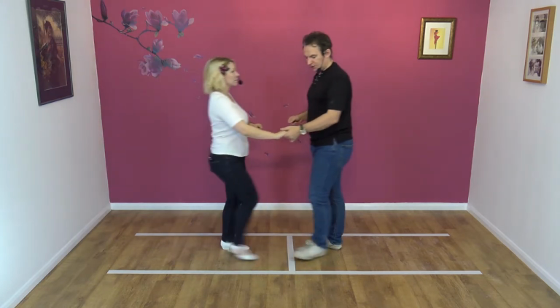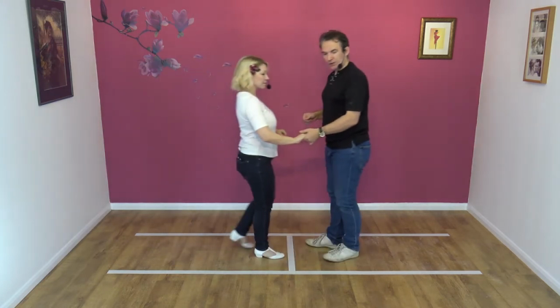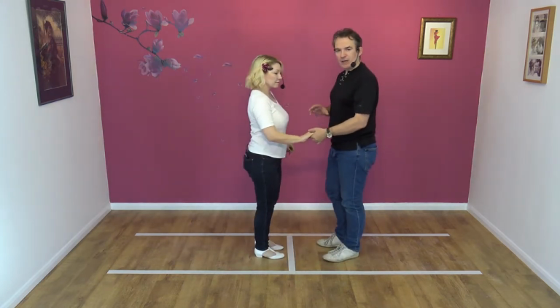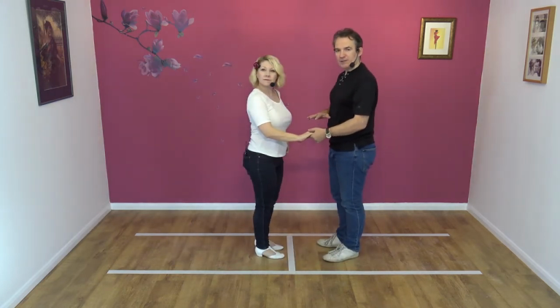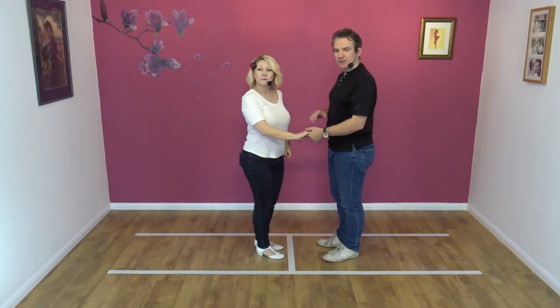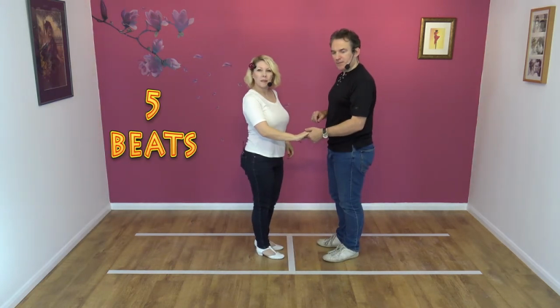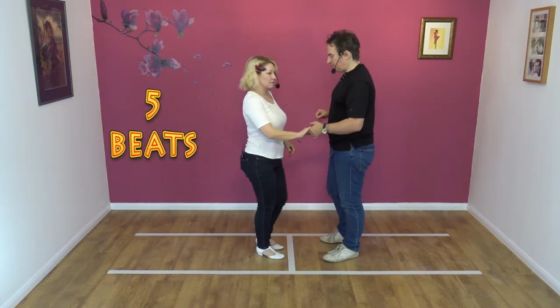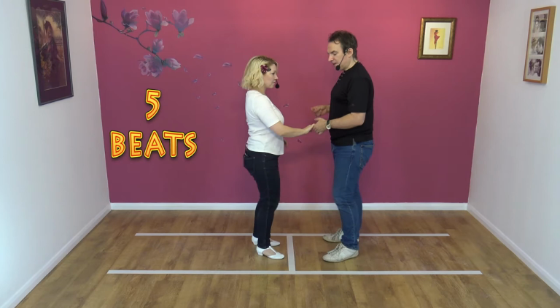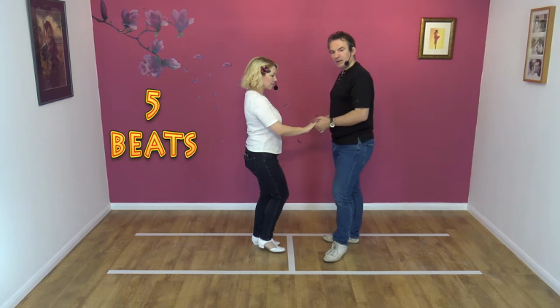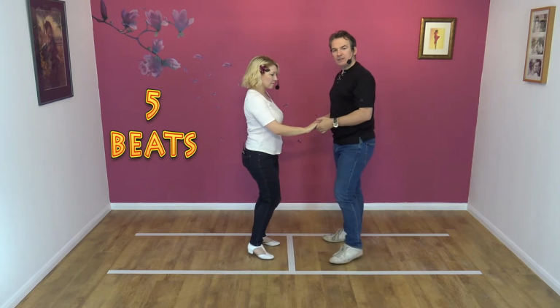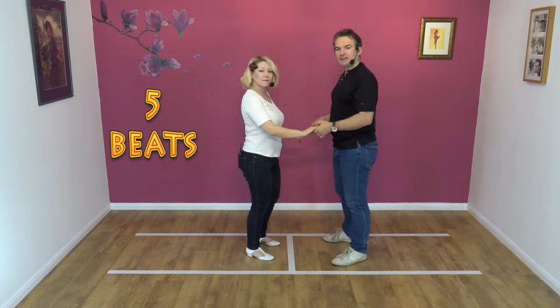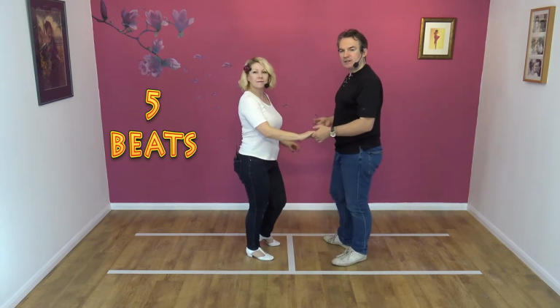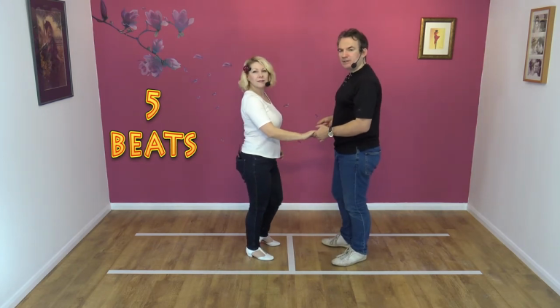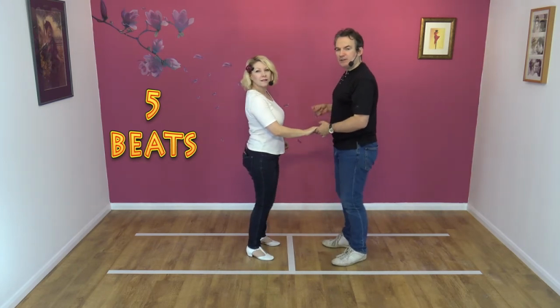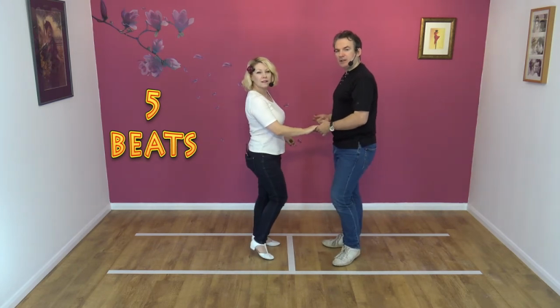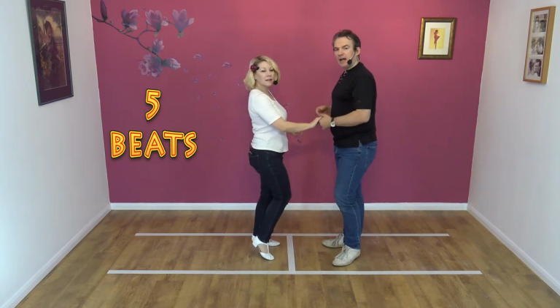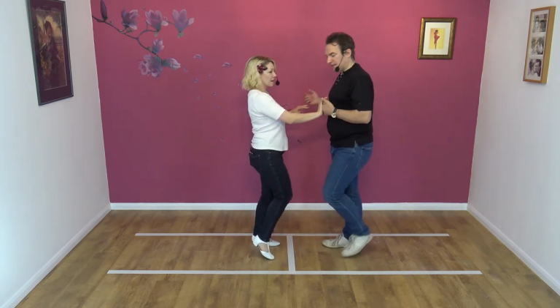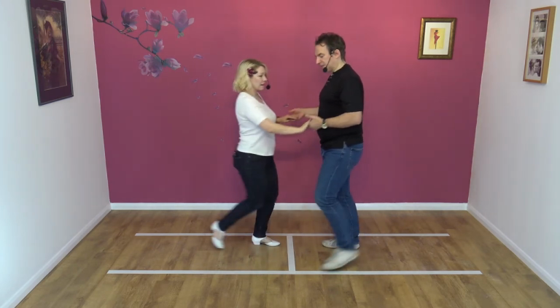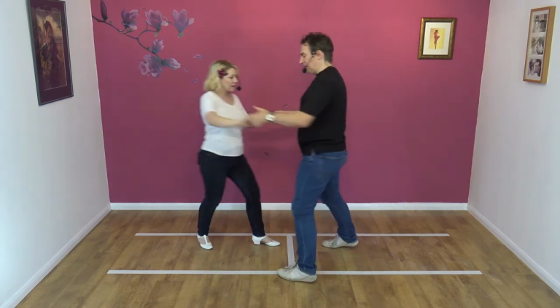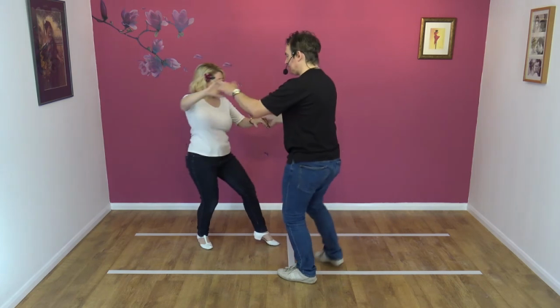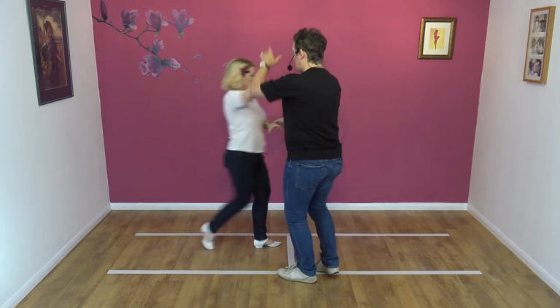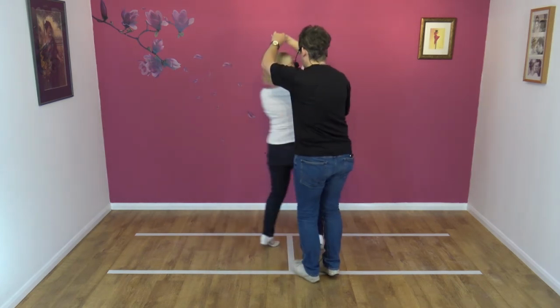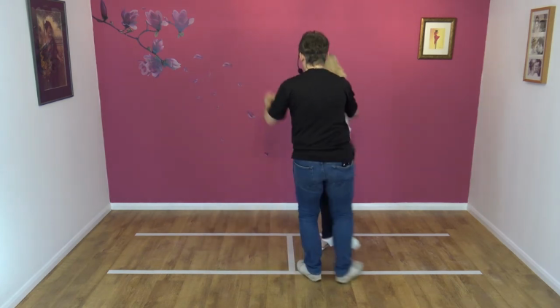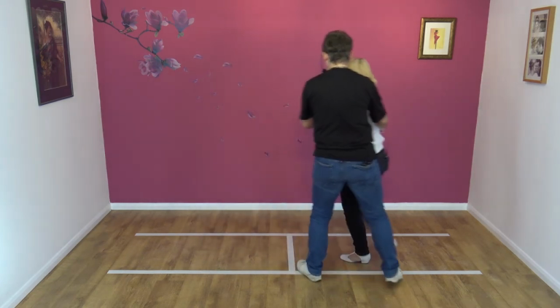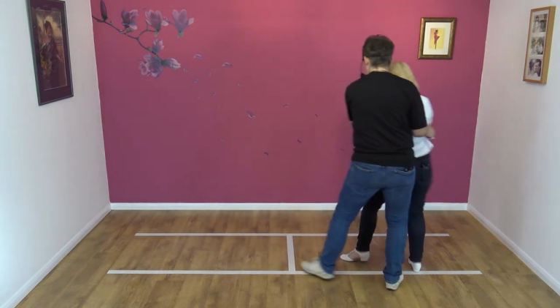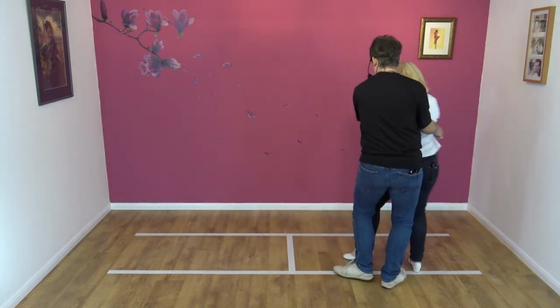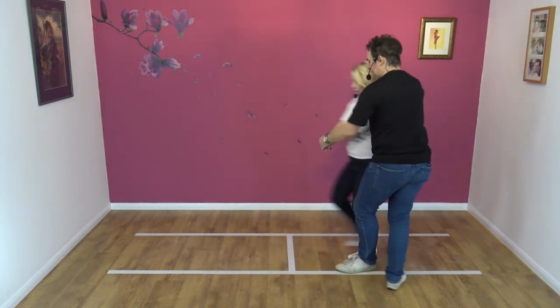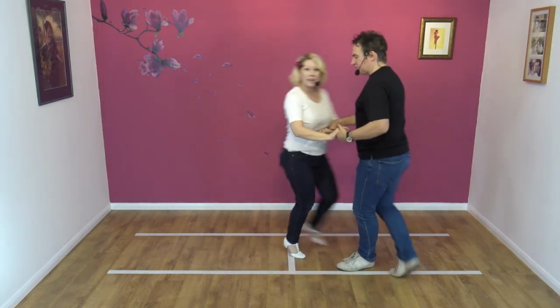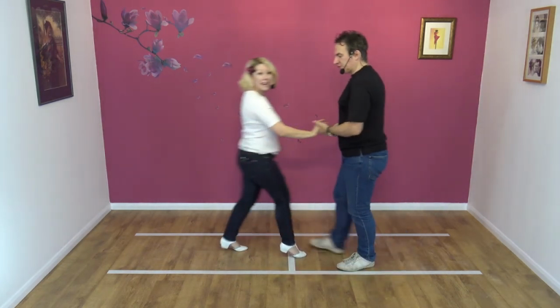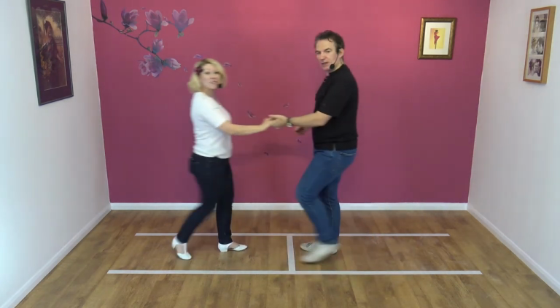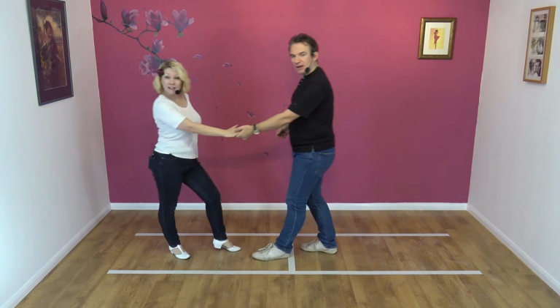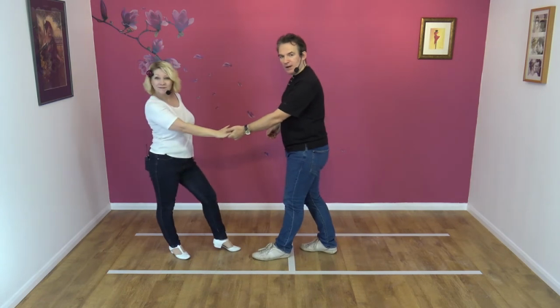Let's try it to a nice slow count from this side. Five, six, seven, eight. And collect, wrap, step, slingshot — right, left, right. Away.